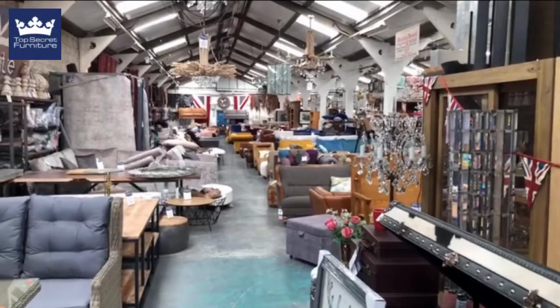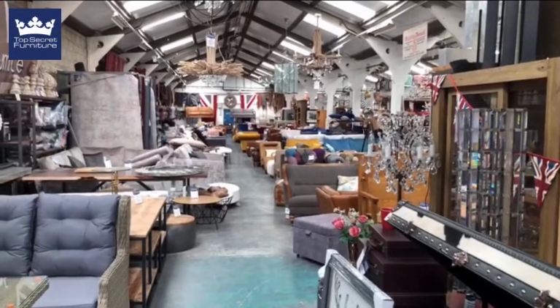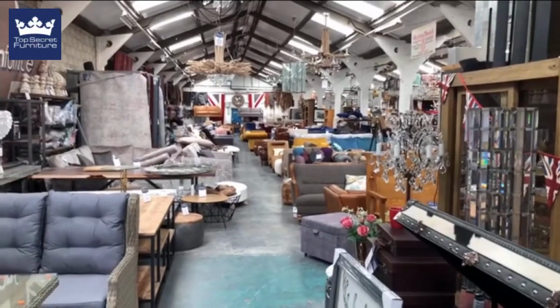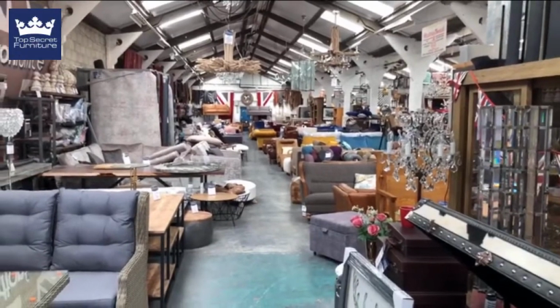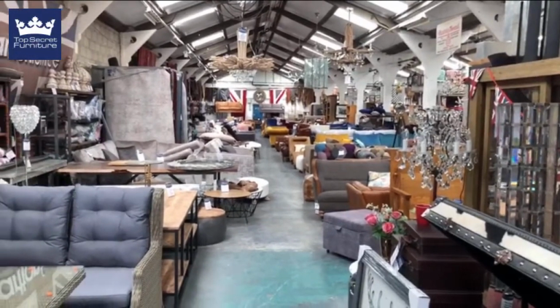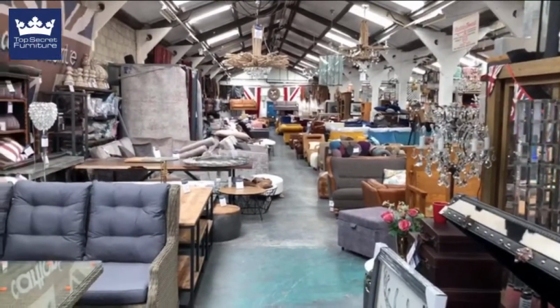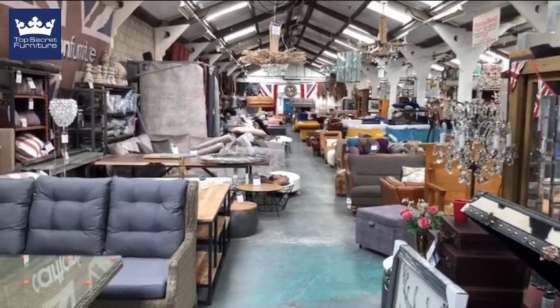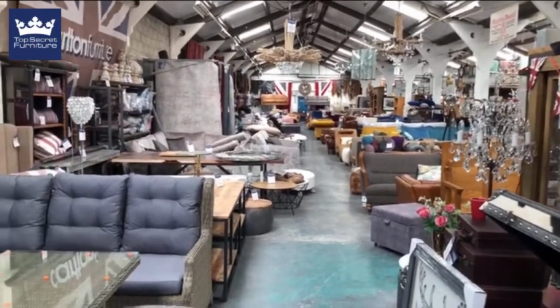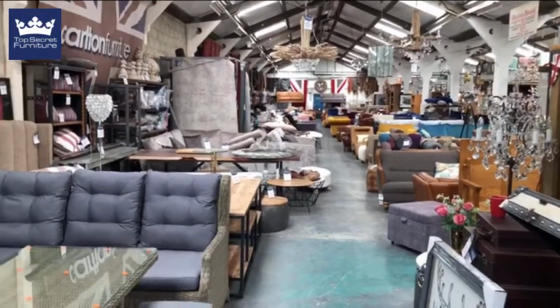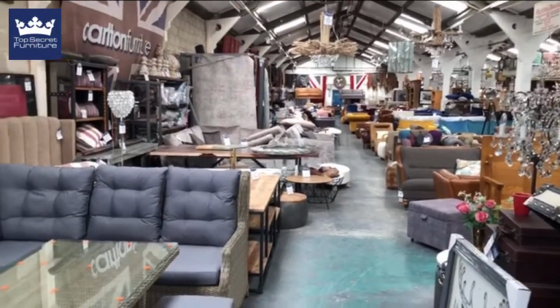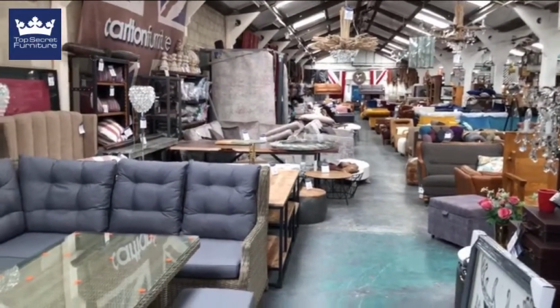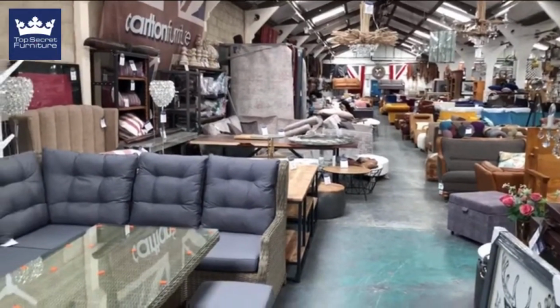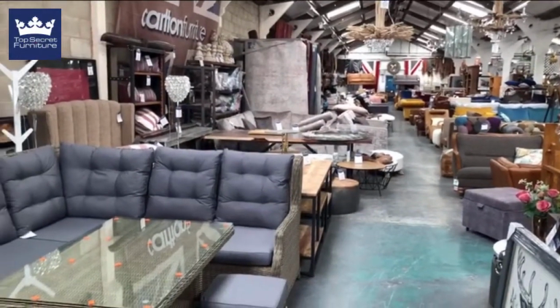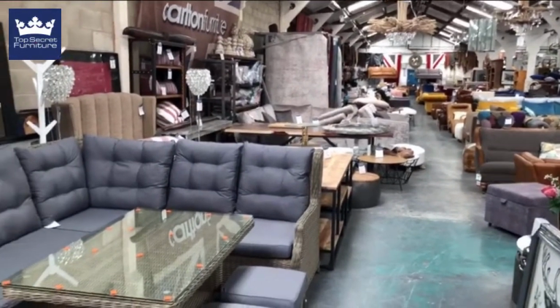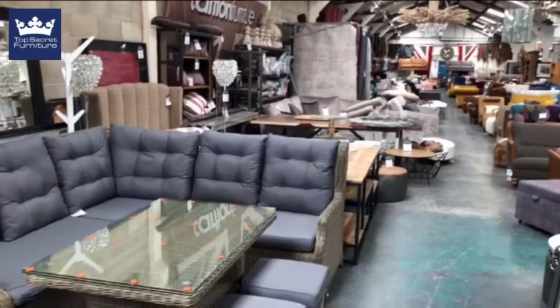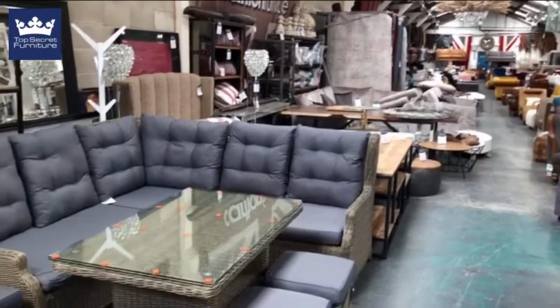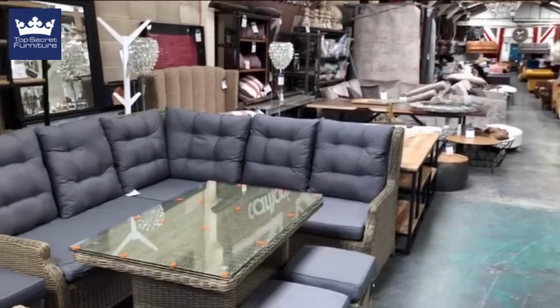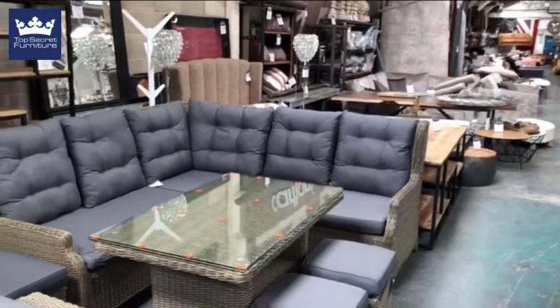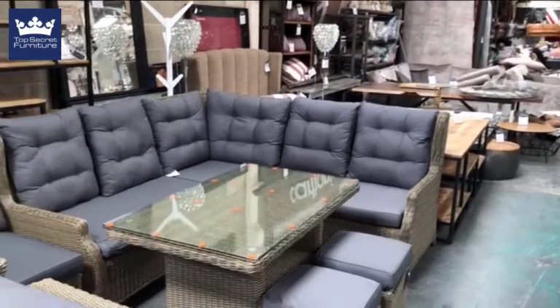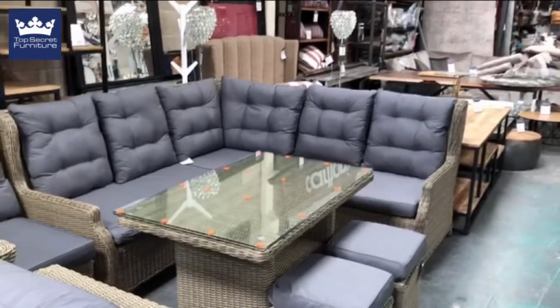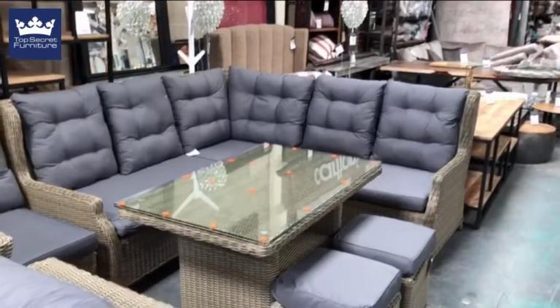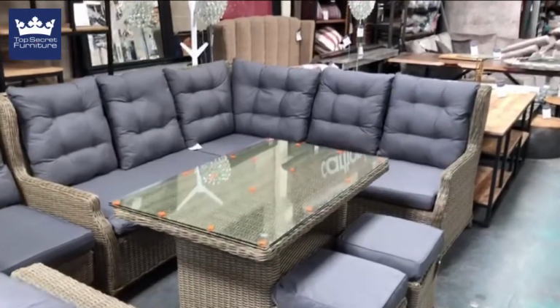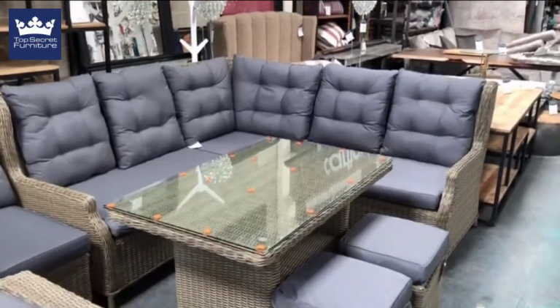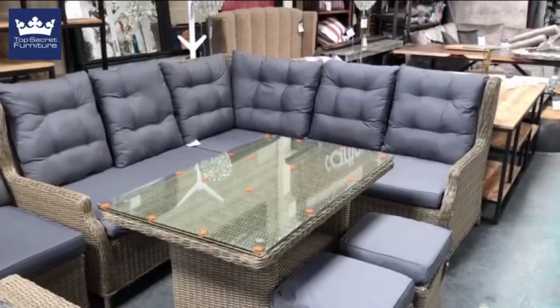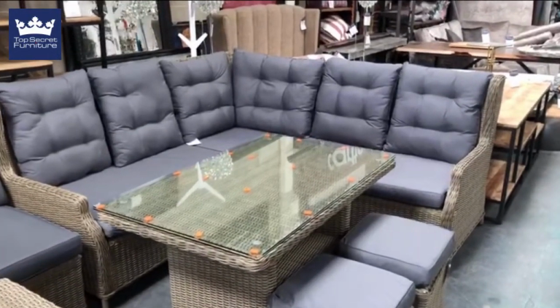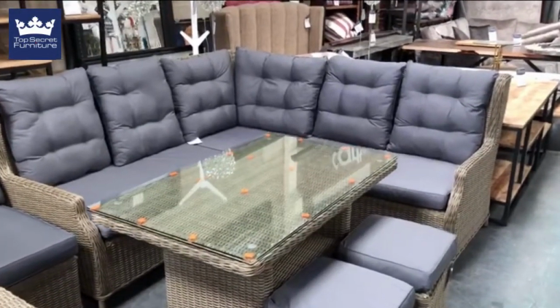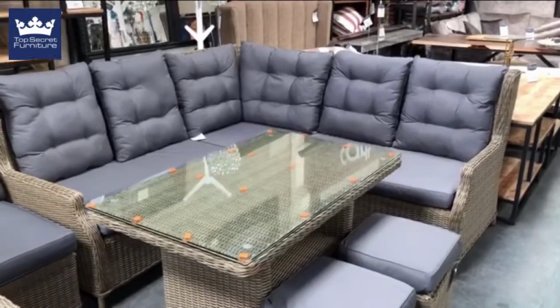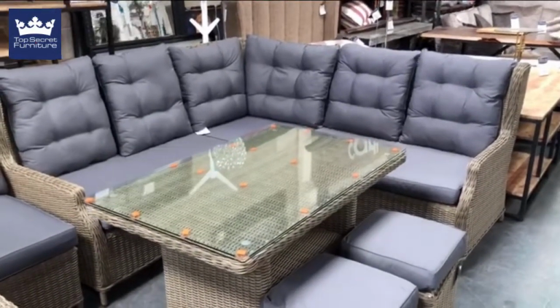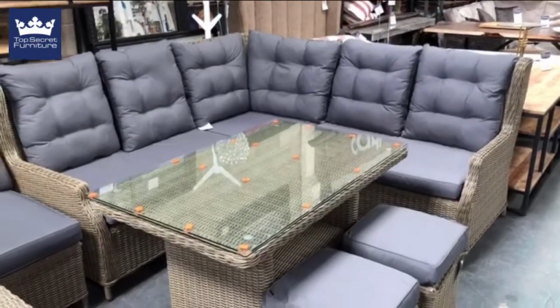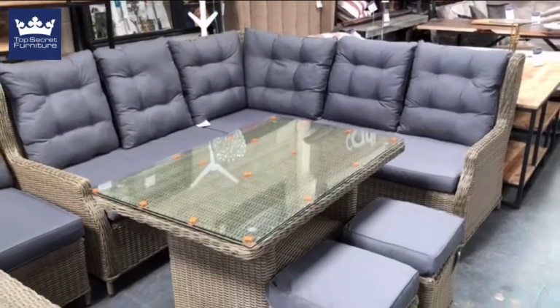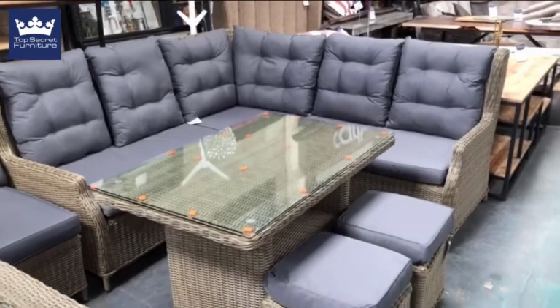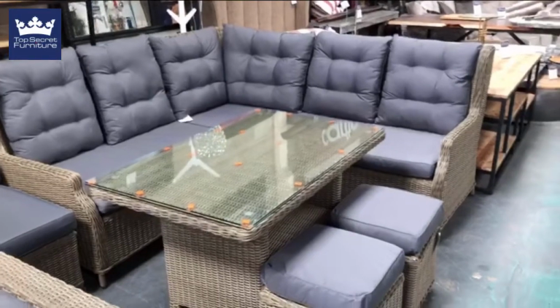Good afternoon guys, following on from the sofa videos I just thought I'd go through the garden furniture with you. So this is the Harriet set — a high back corner sofa, a dining table, and two stools.